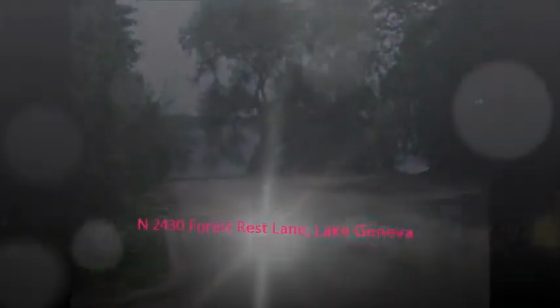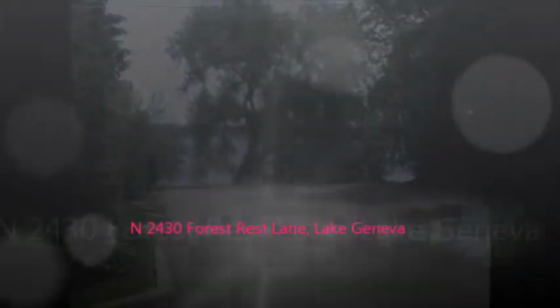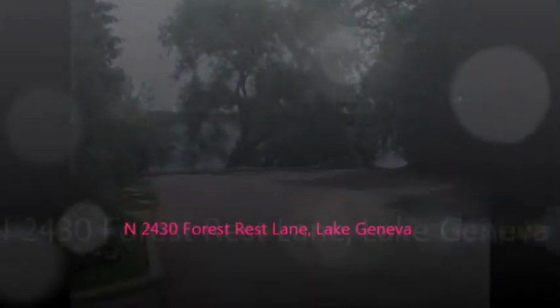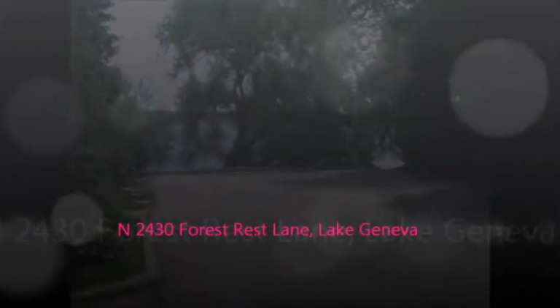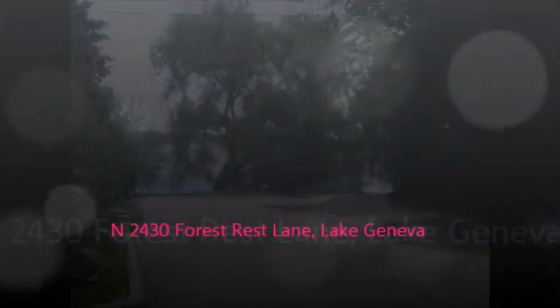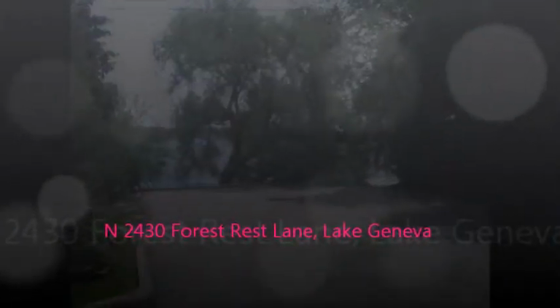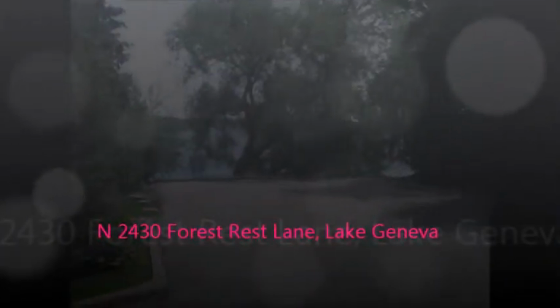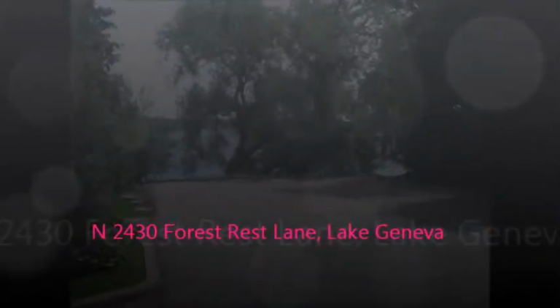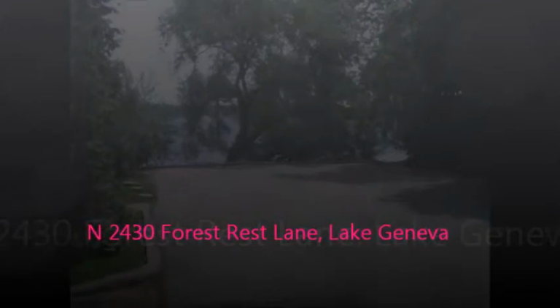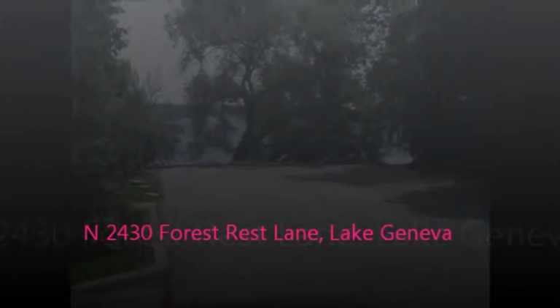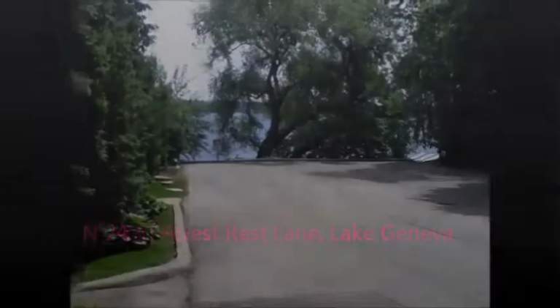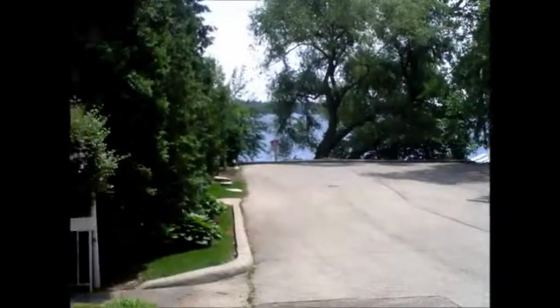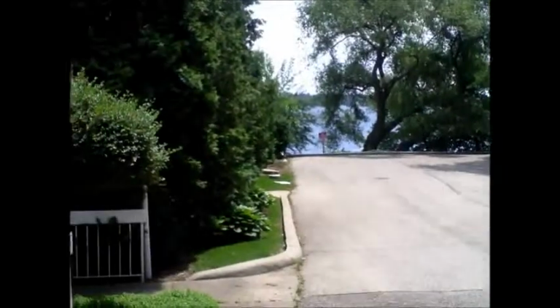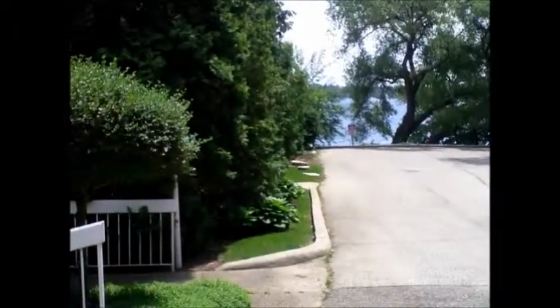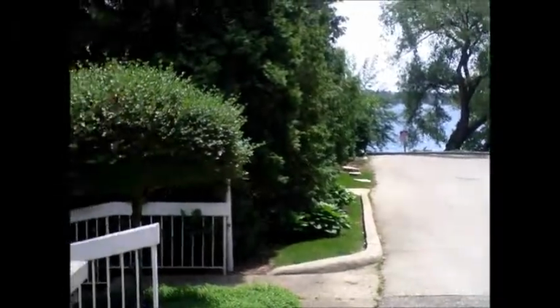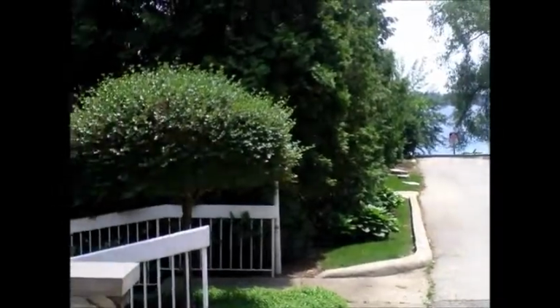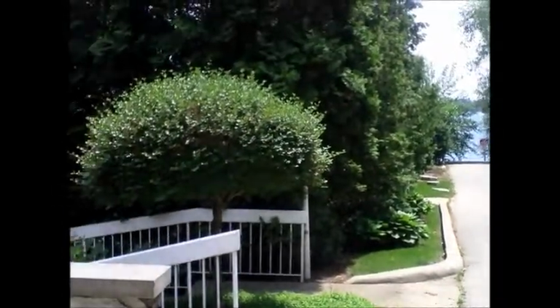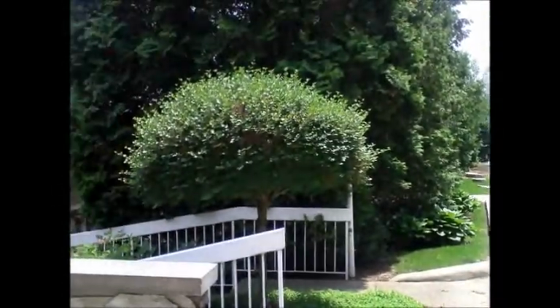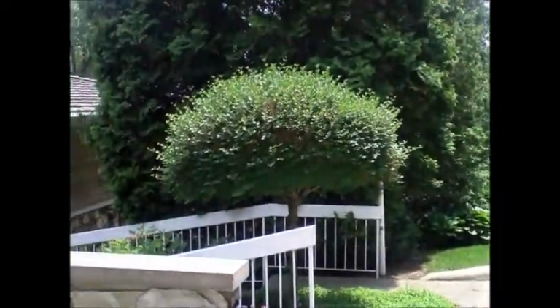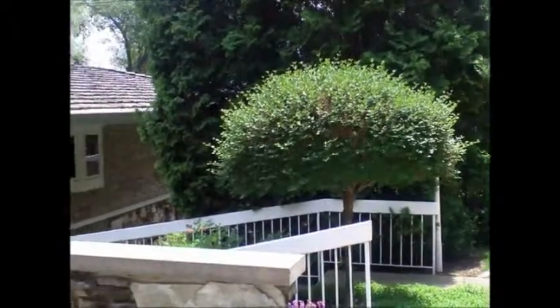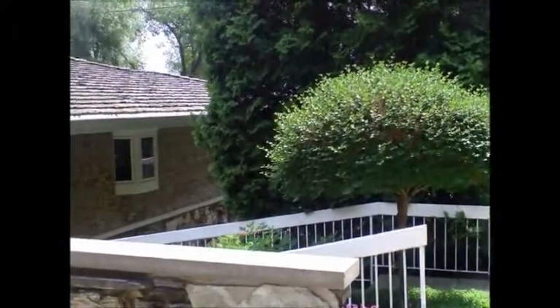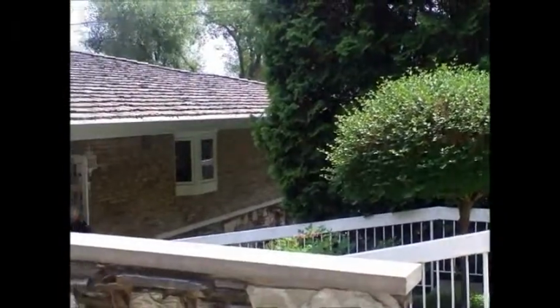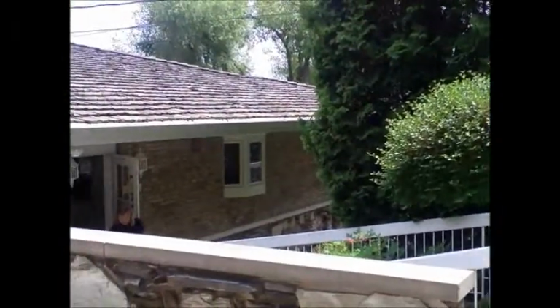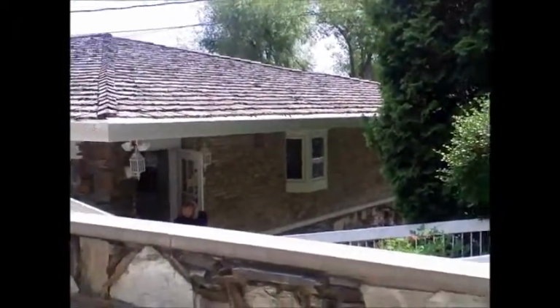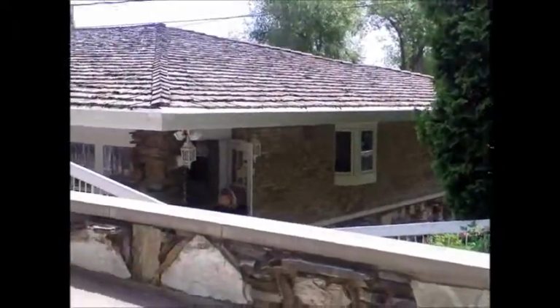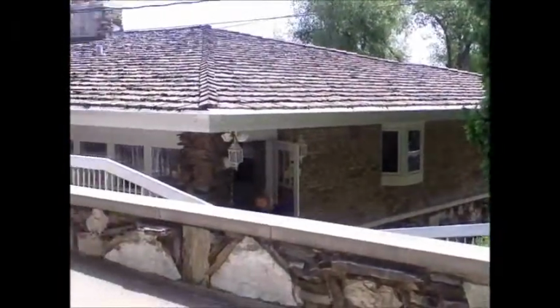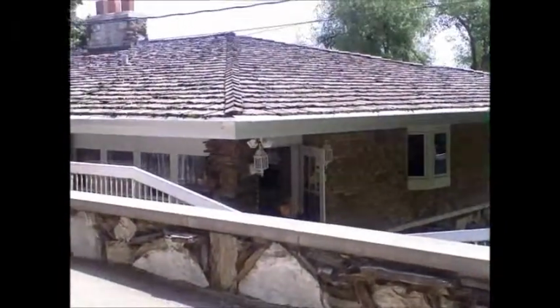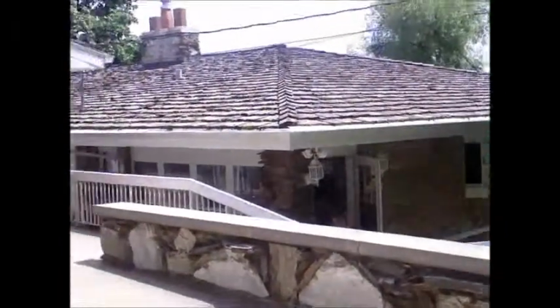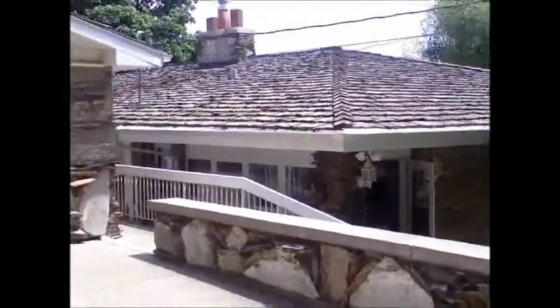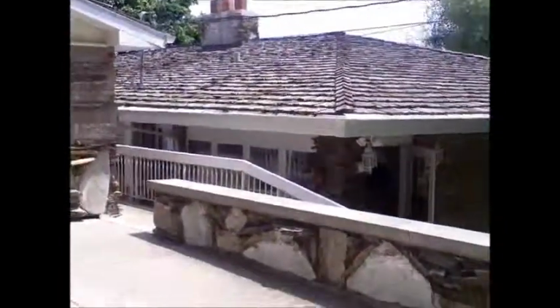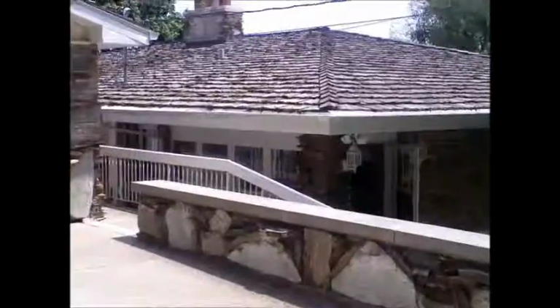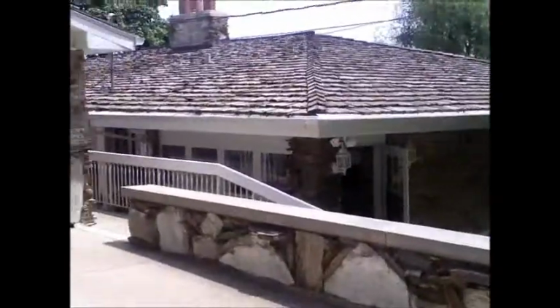Continuing the tour on Snake Road with Margaret Canfield, we are now on Forest Rest Lane. This is 24-30 Forest Rest. Beautiful day to be out here. Lakefront home, and we're going to take a look inside.